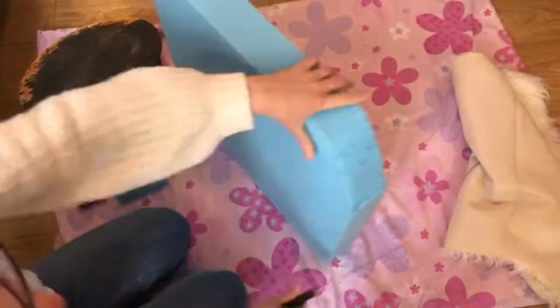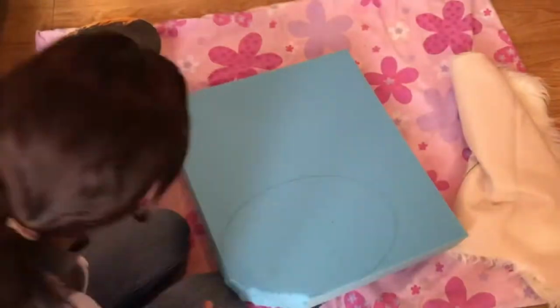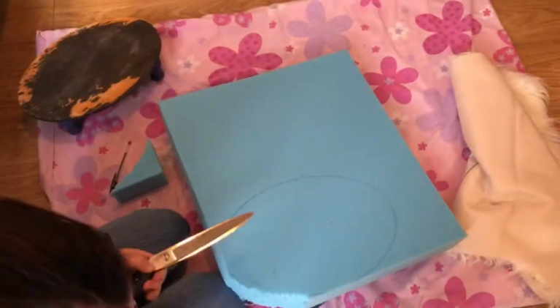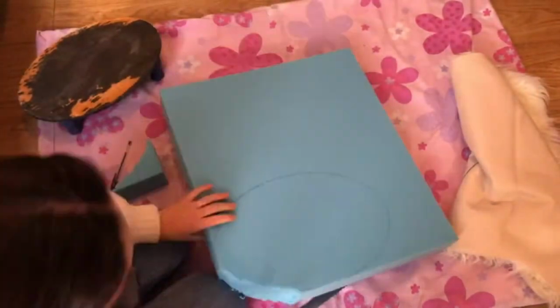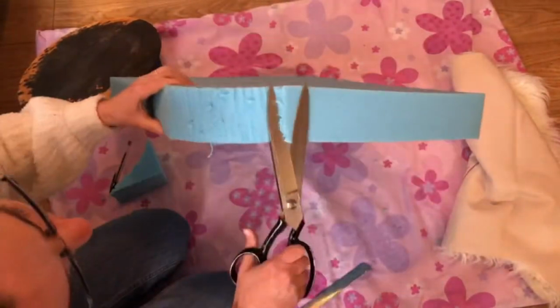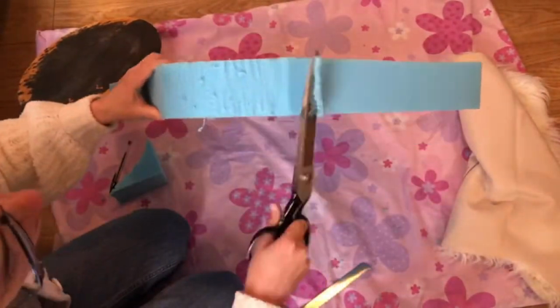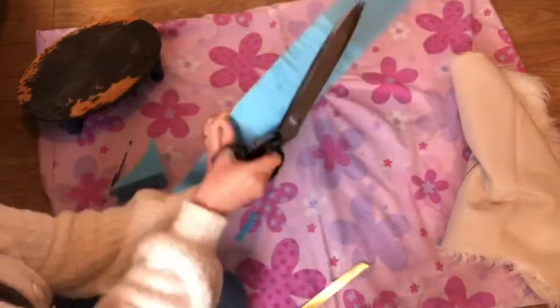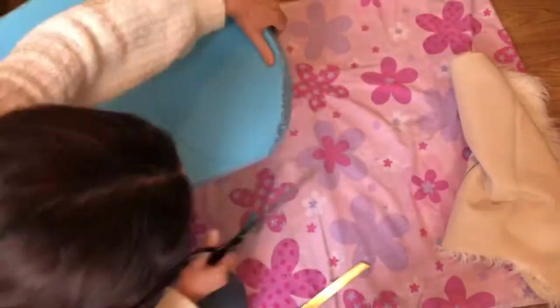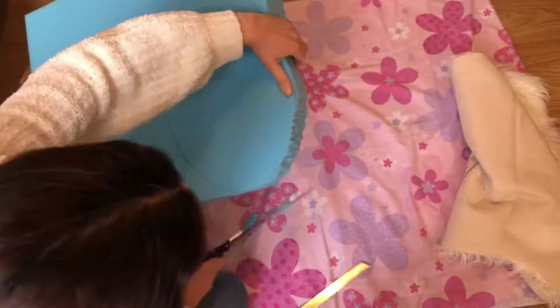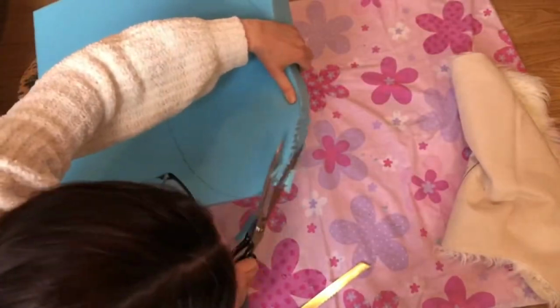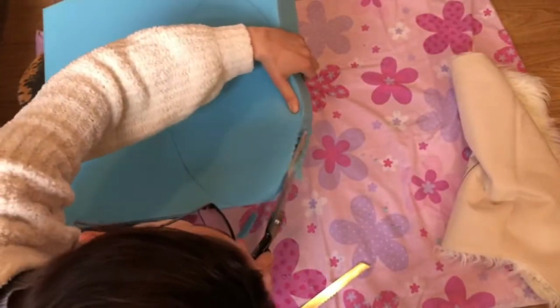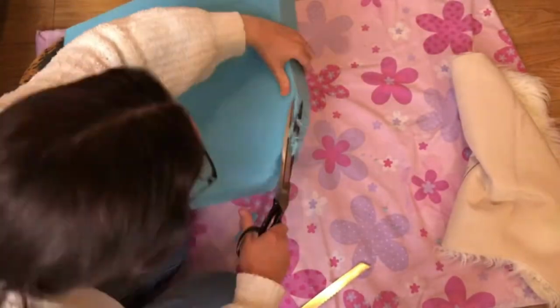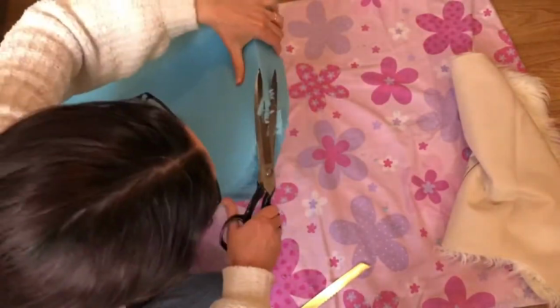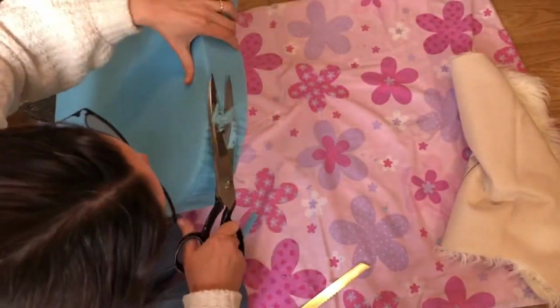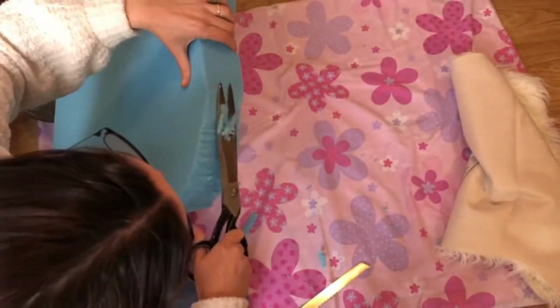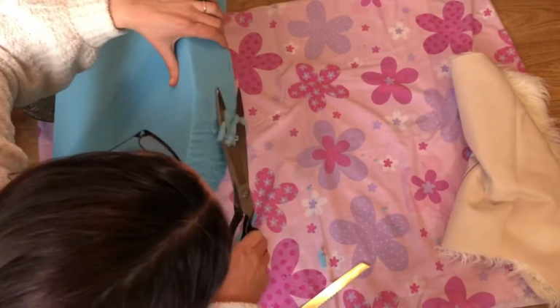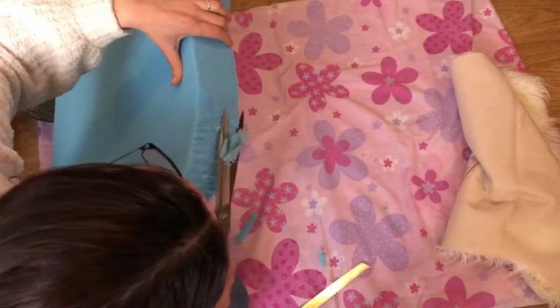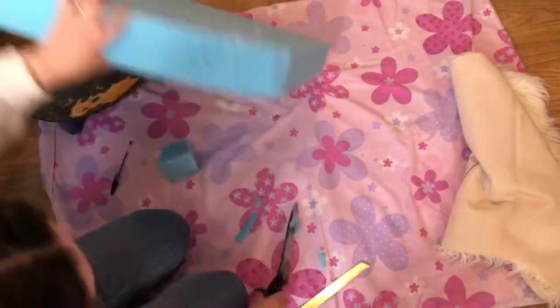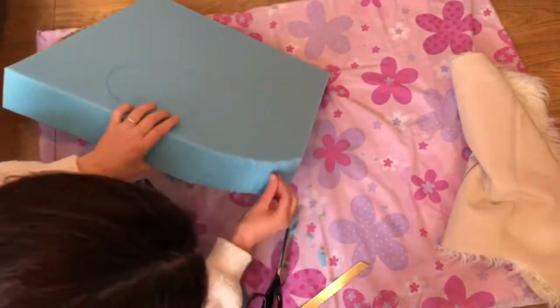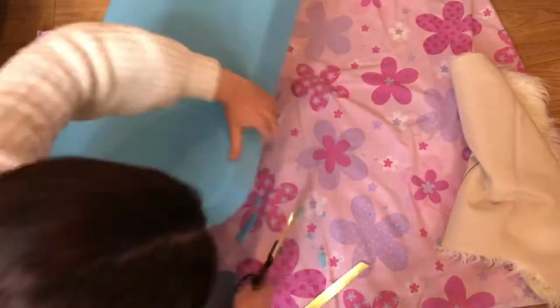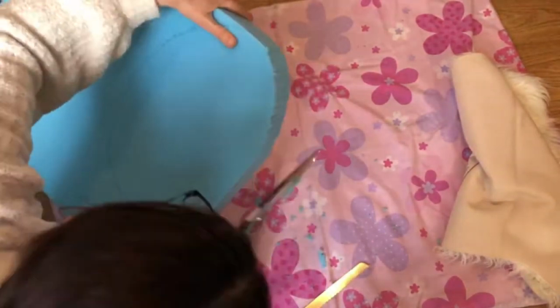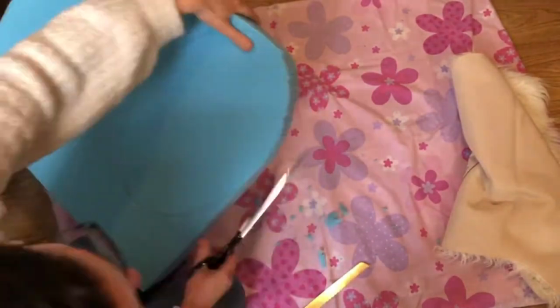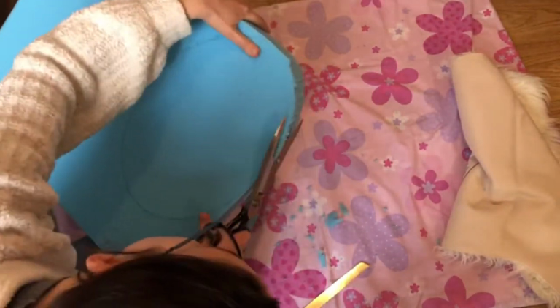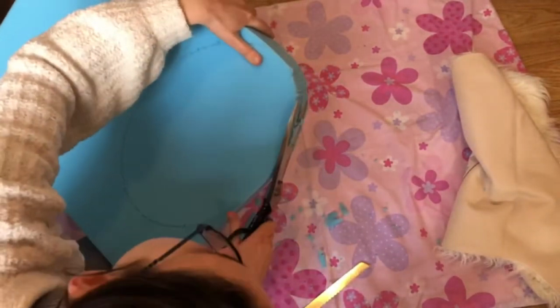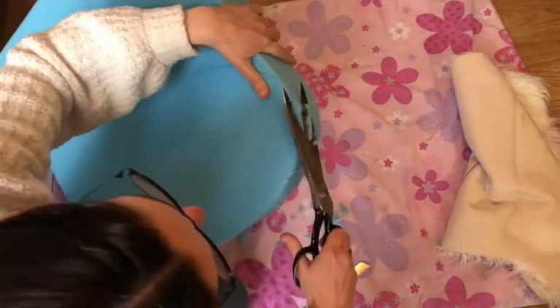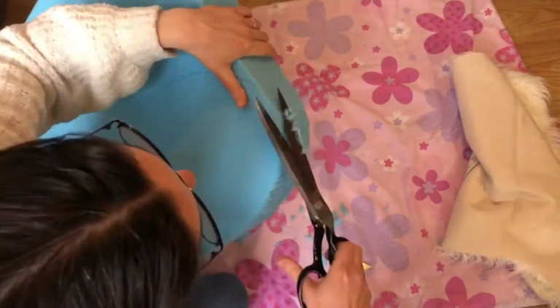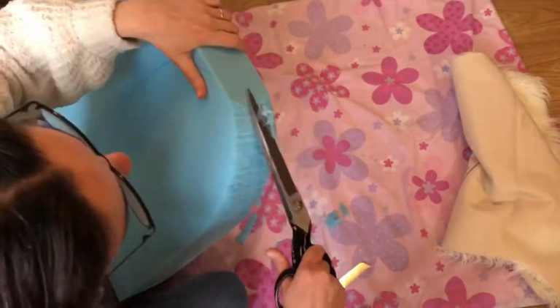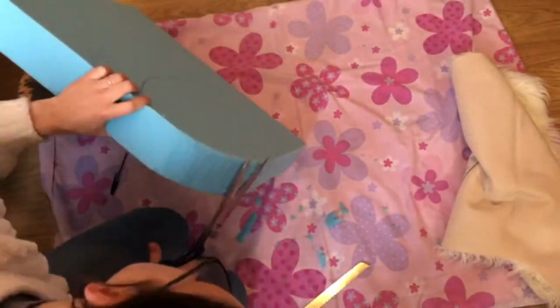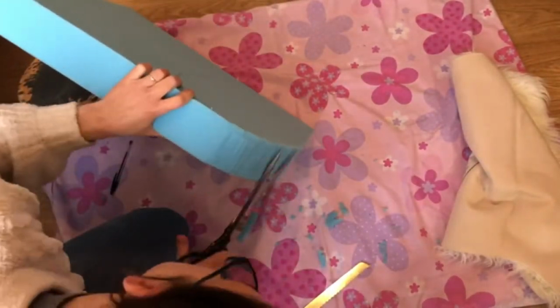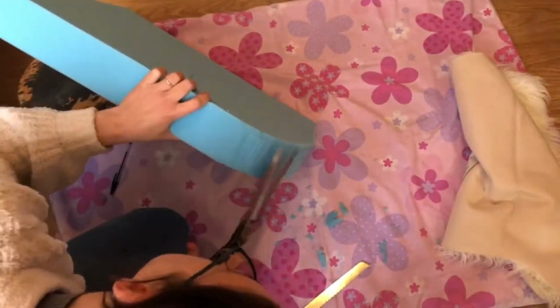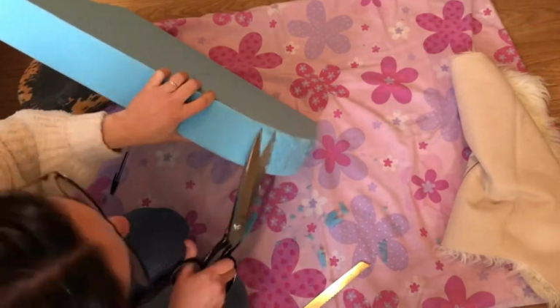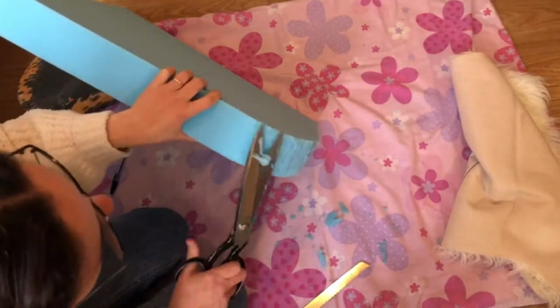First step: just using the outline of the board as a template, I drew around it on both sides so that when I cut through the foam — it is very thick foam — I can keep the line really square and get nice square edges all the way around.